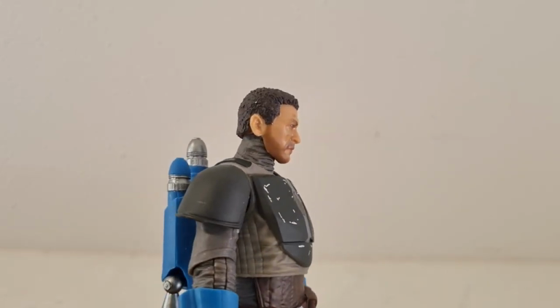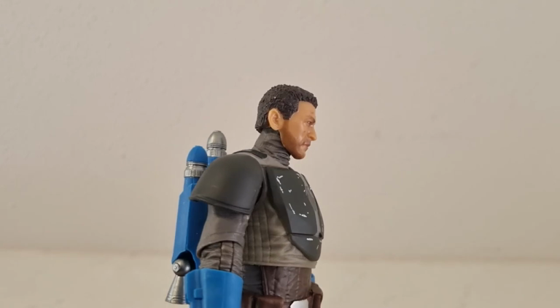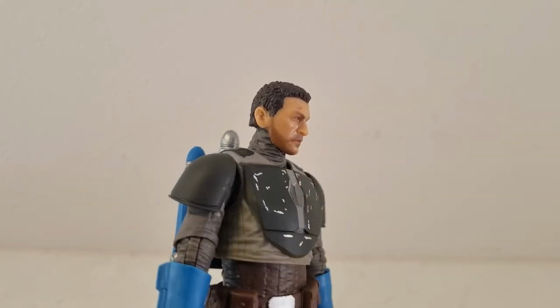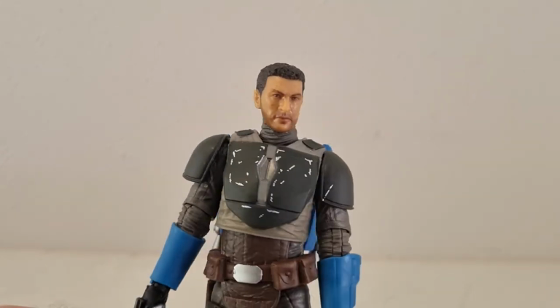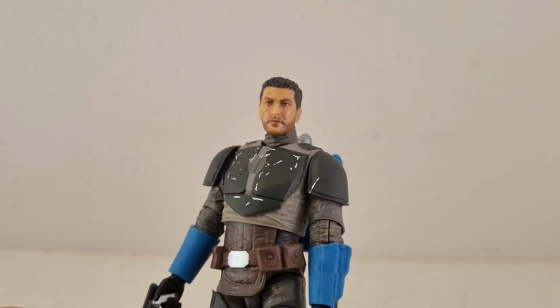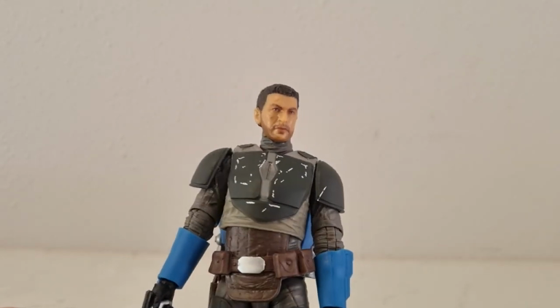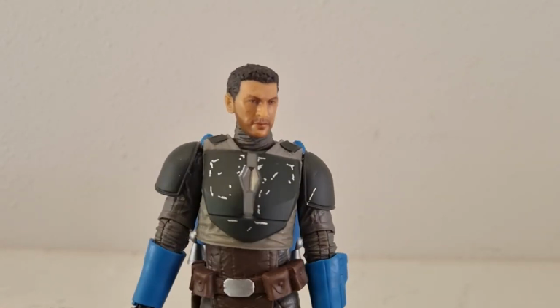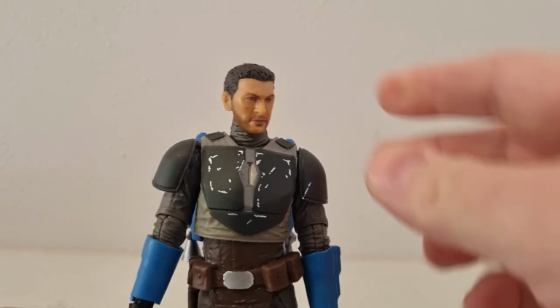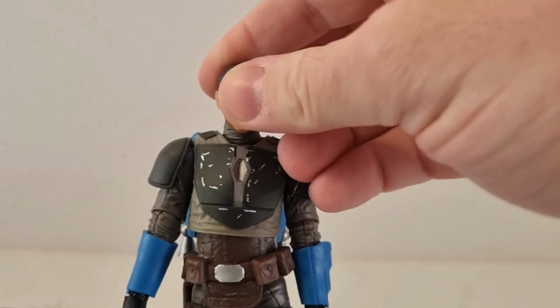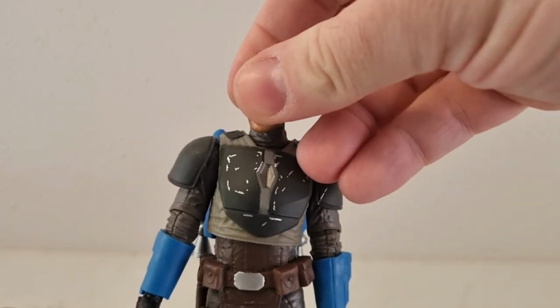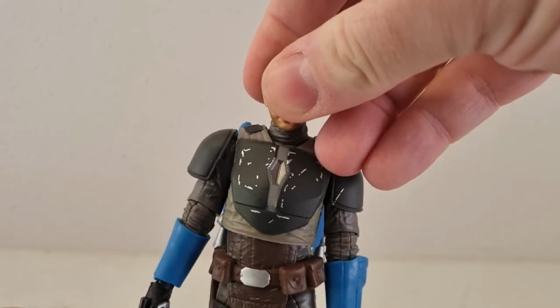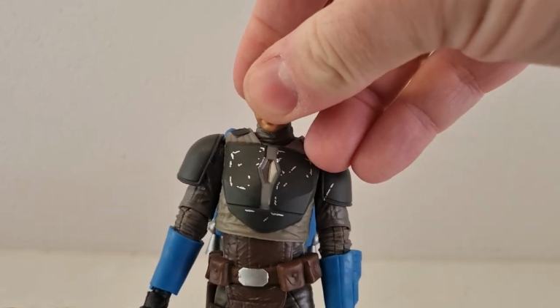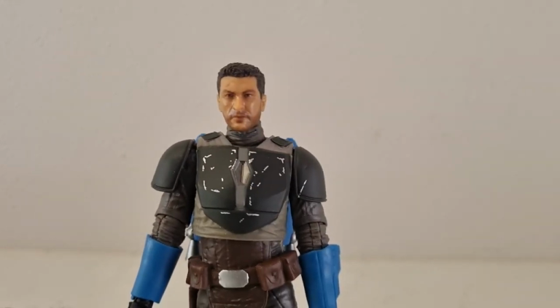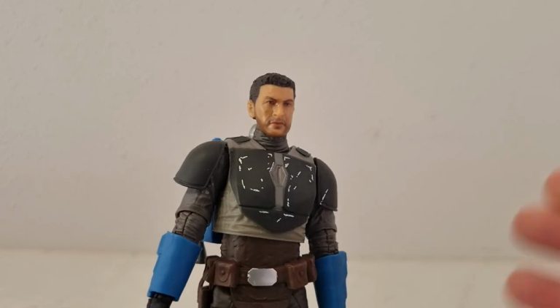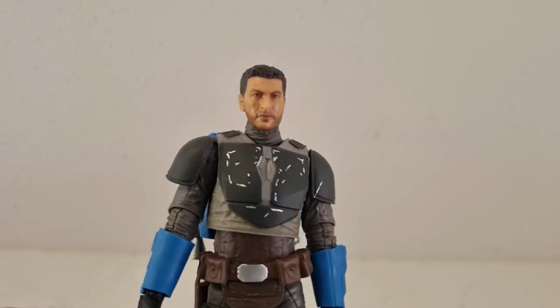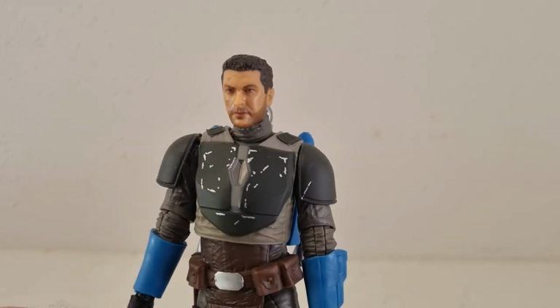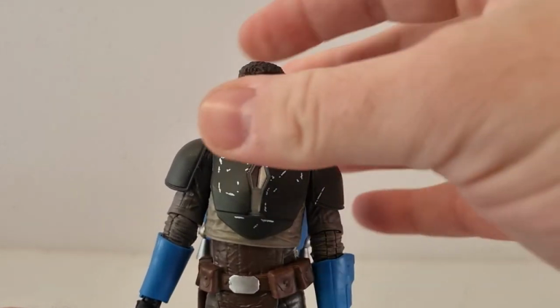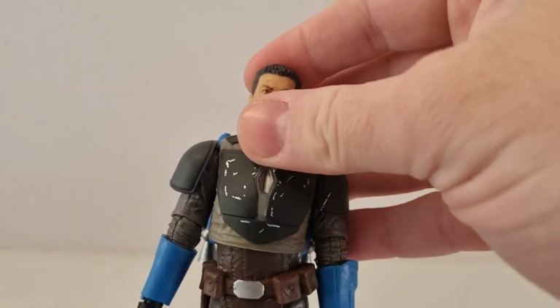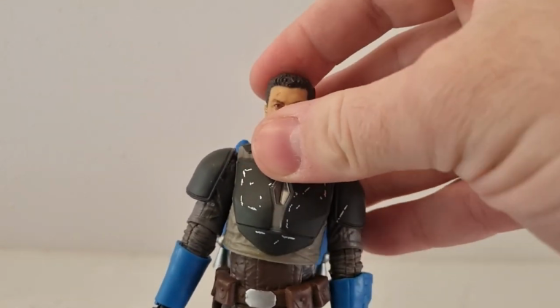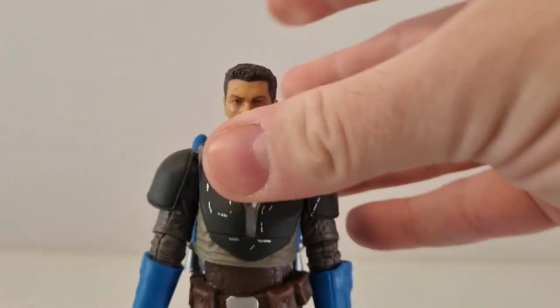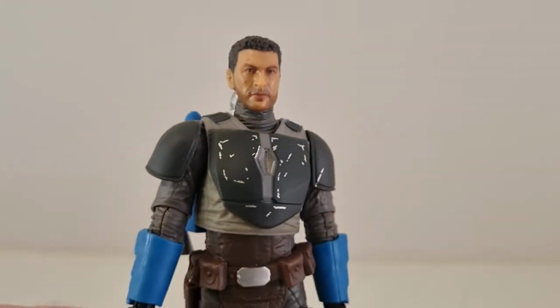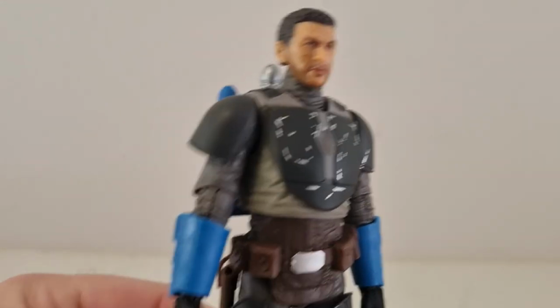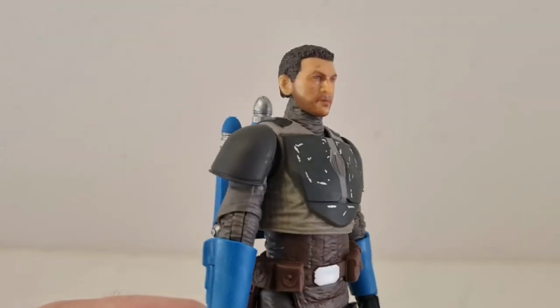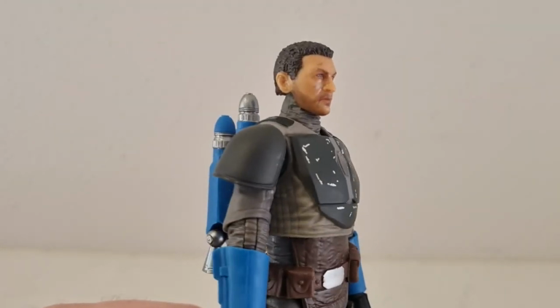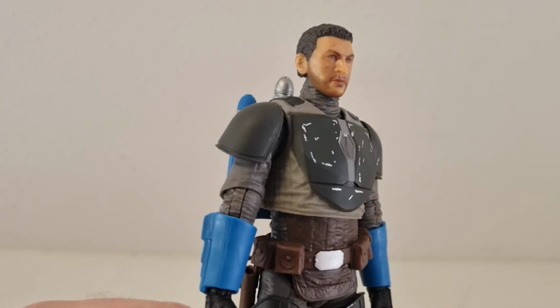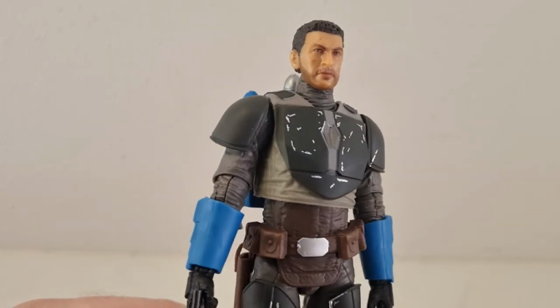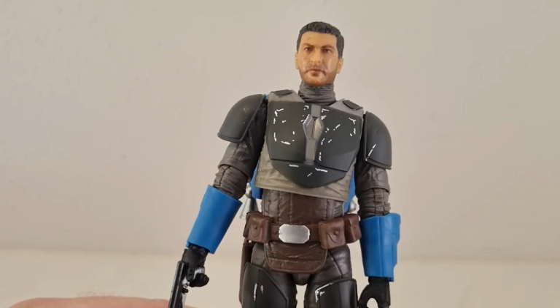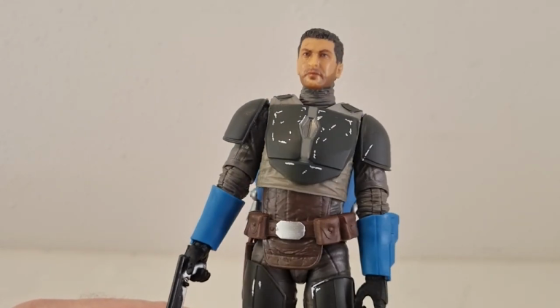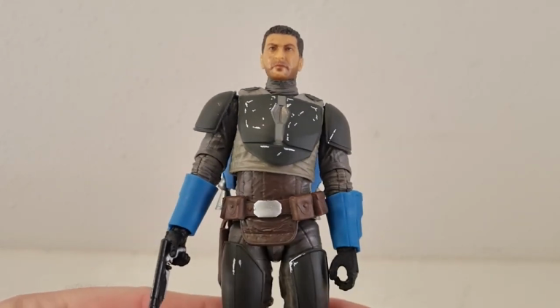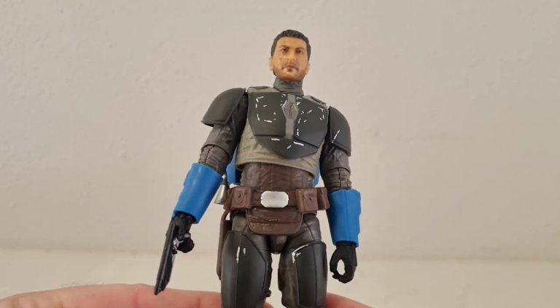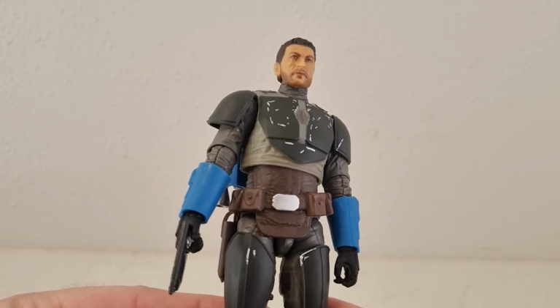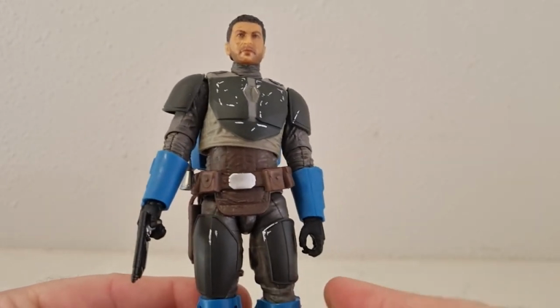A bit of a matte spray over the face just to get rid of the shine might aid it. There's just something about it that's not quite there for me.